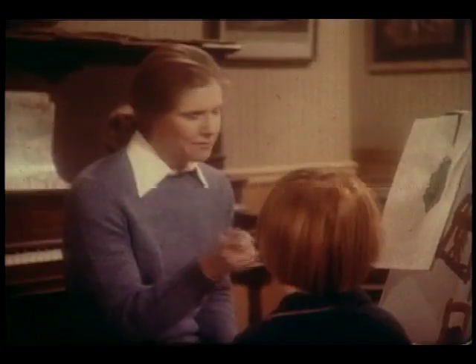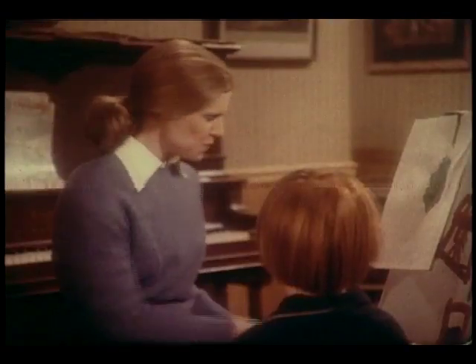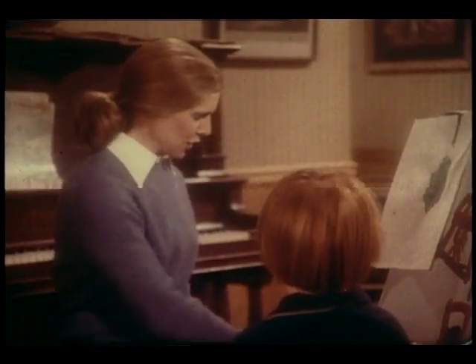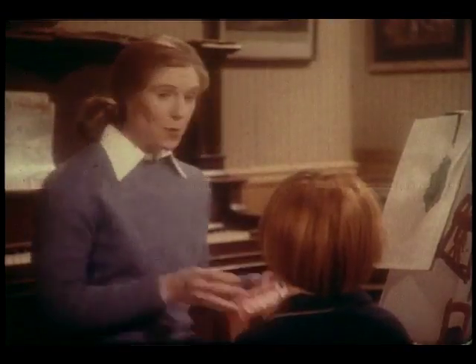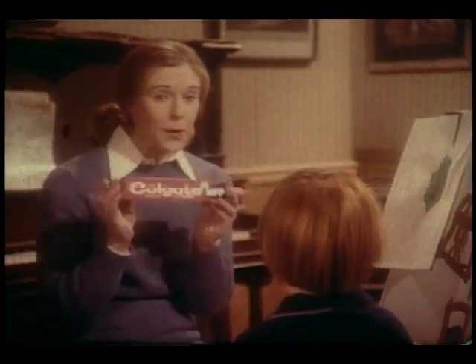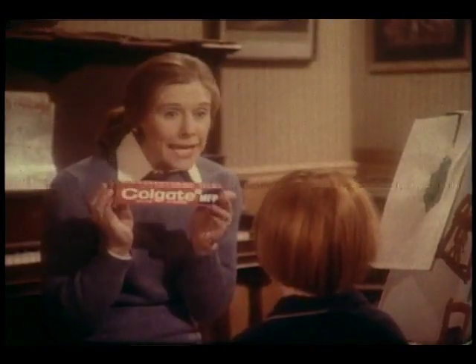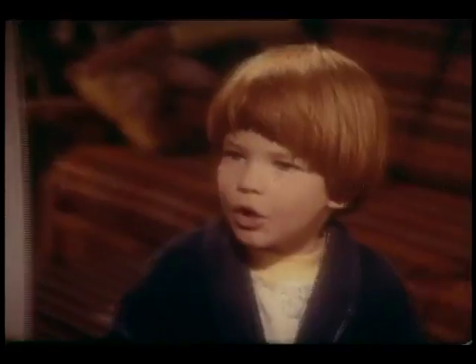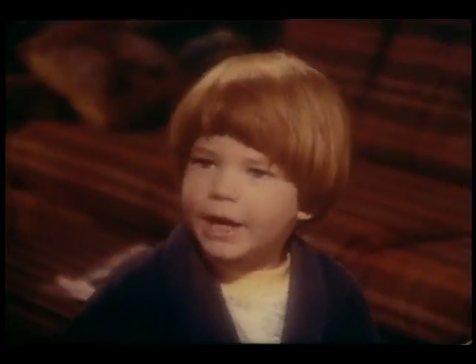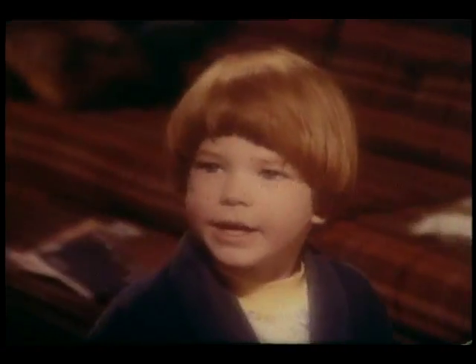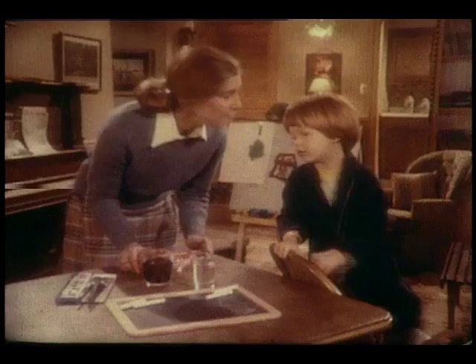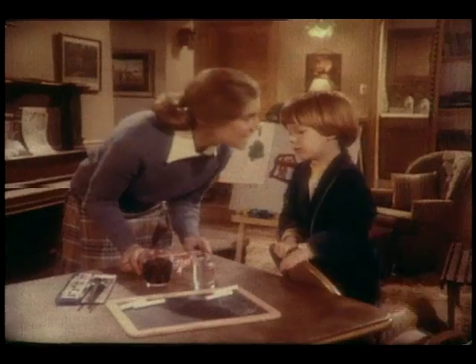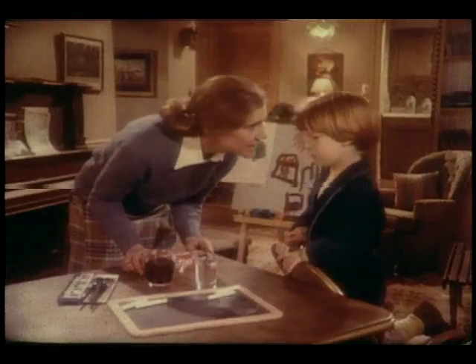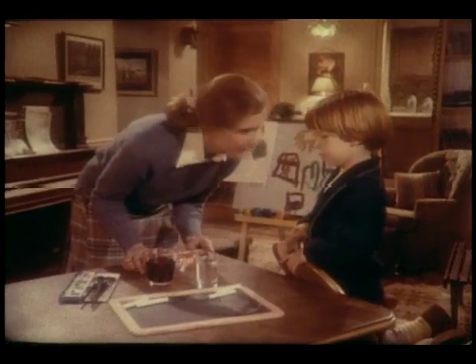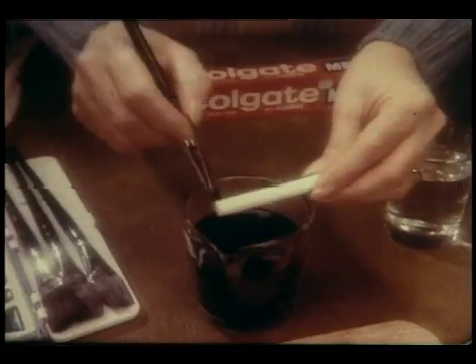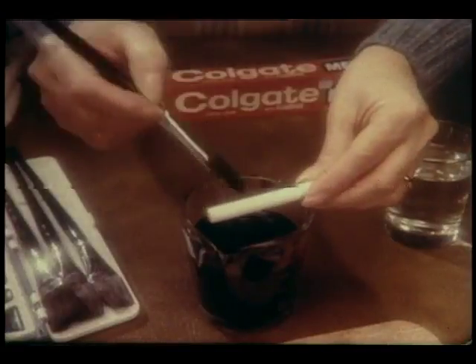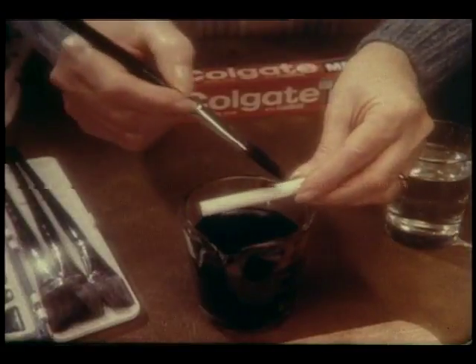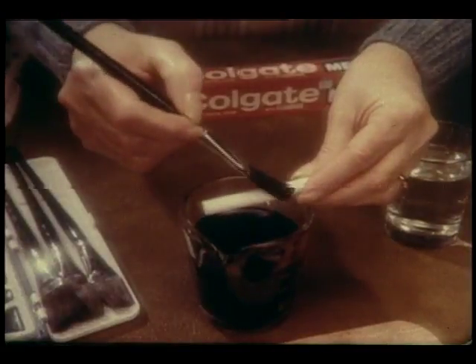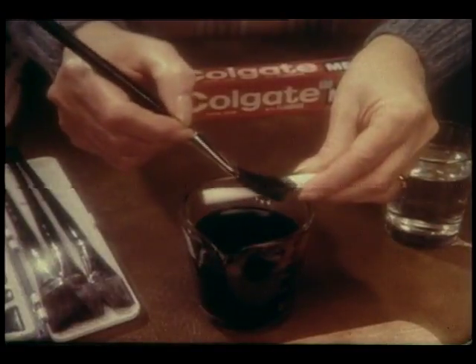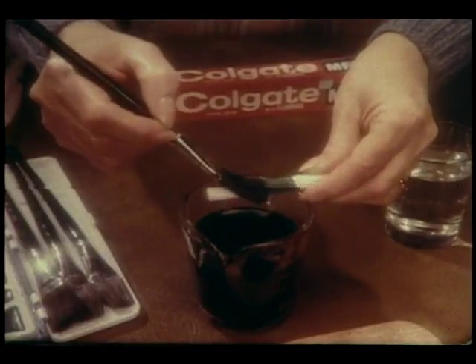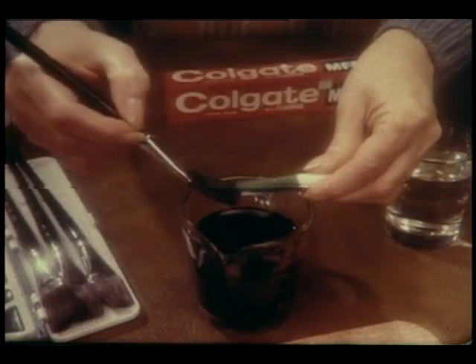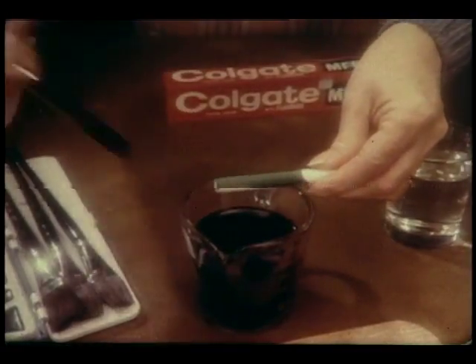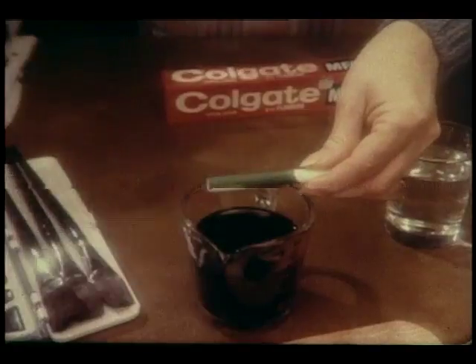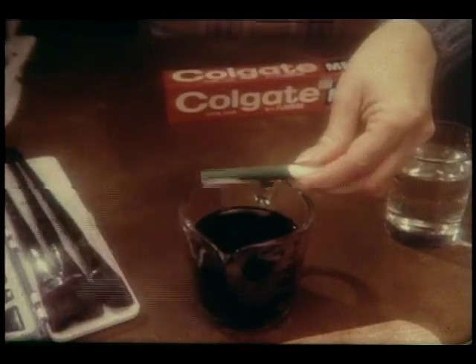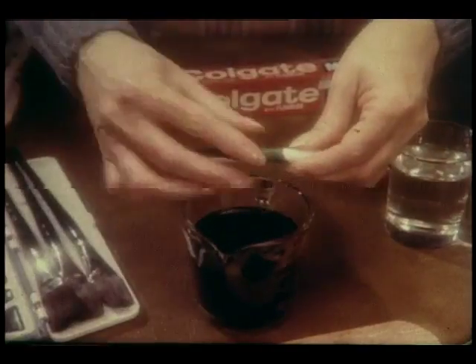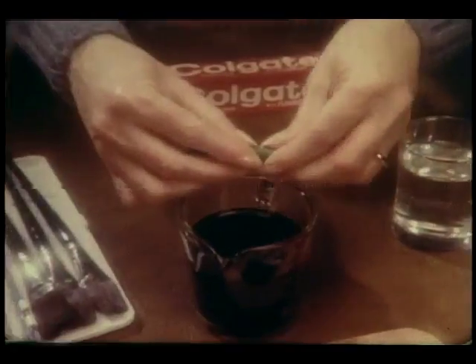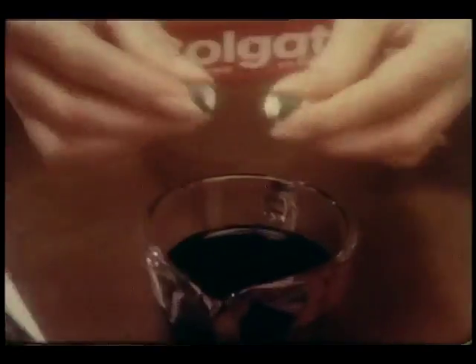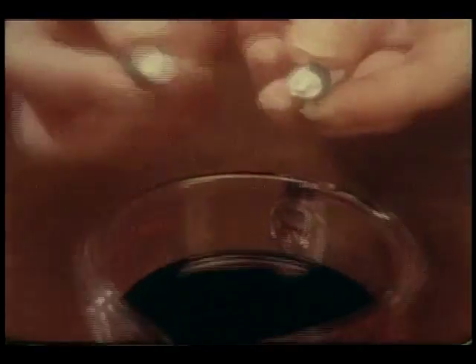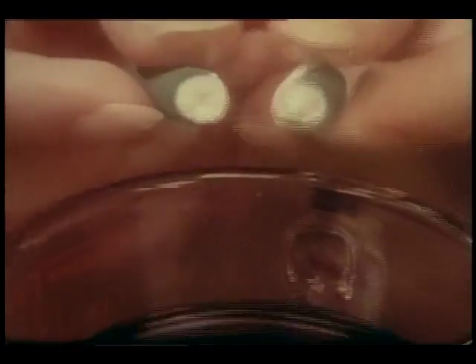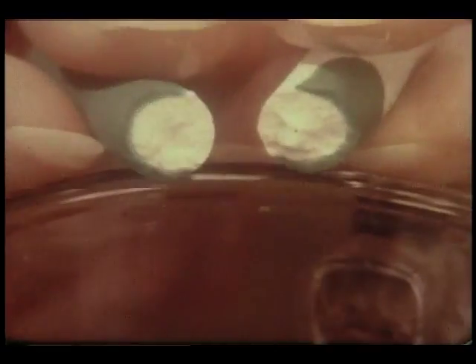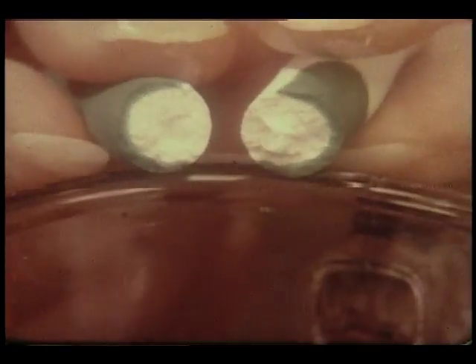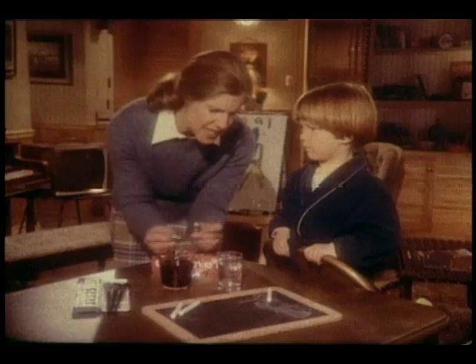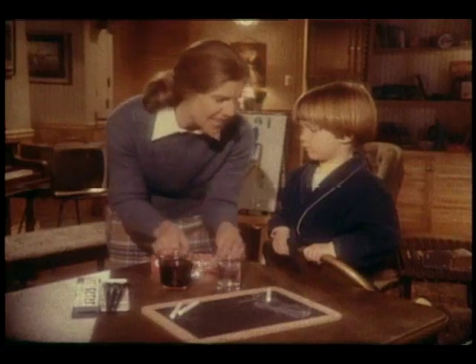After you brush with Colgate. Colgate? Fights cavities. Brush regularly, and Colgate's MFP fluoride gets into the surface of tooth enamel, like this liquid gets into this chalk, but not as fast.